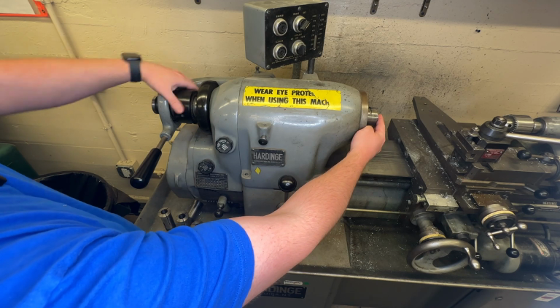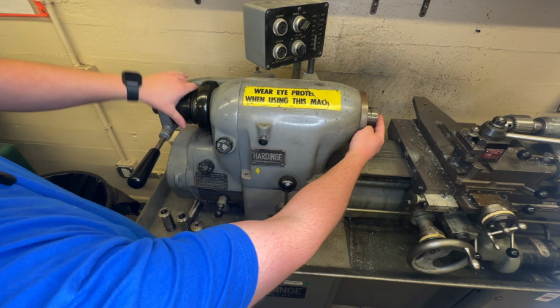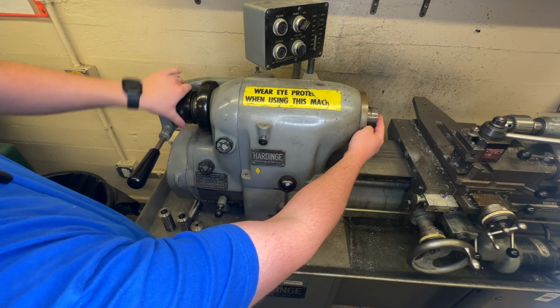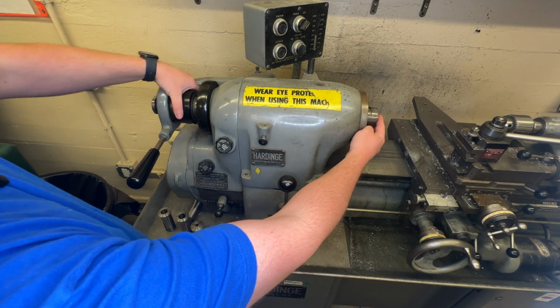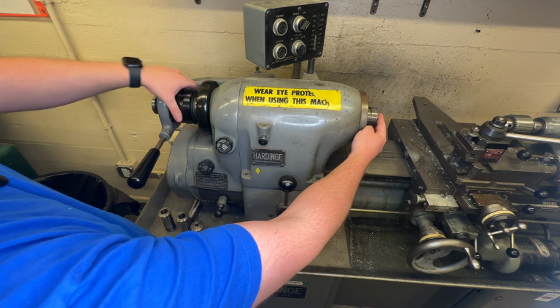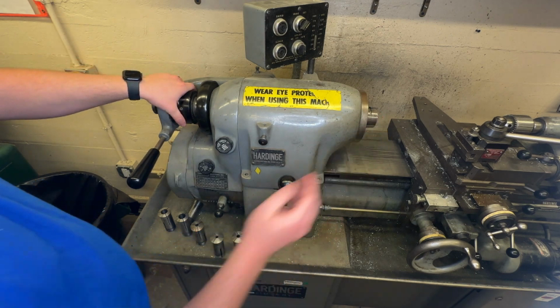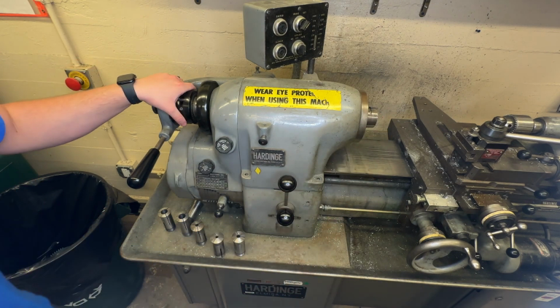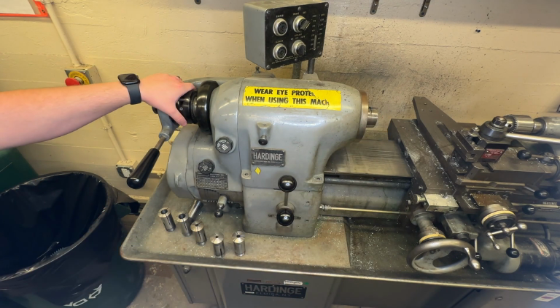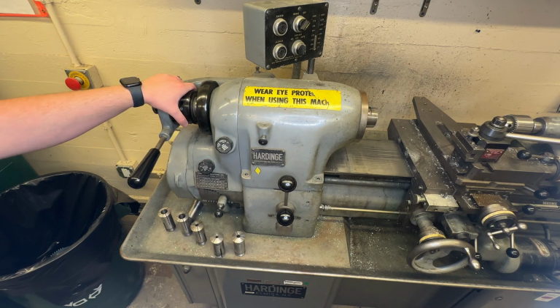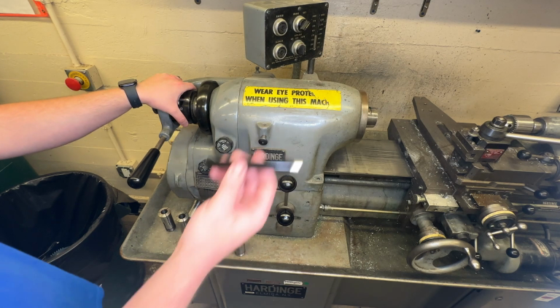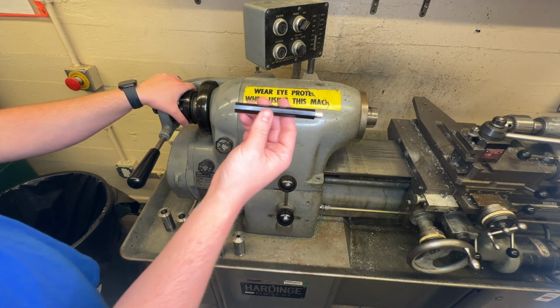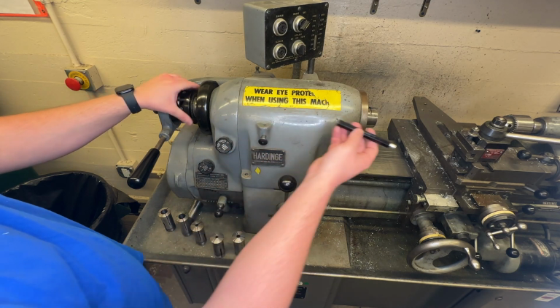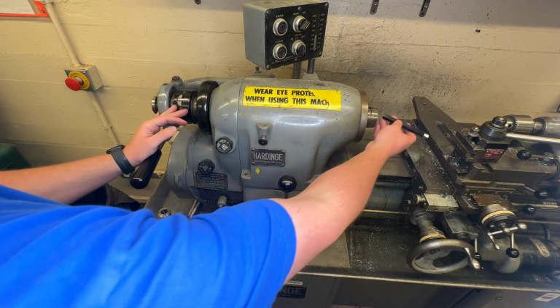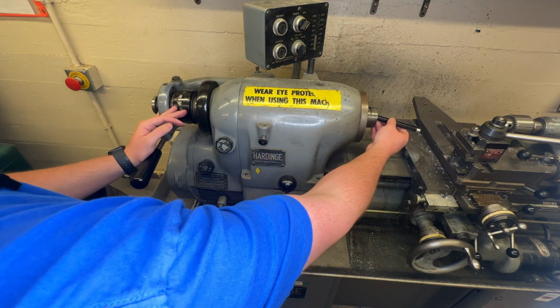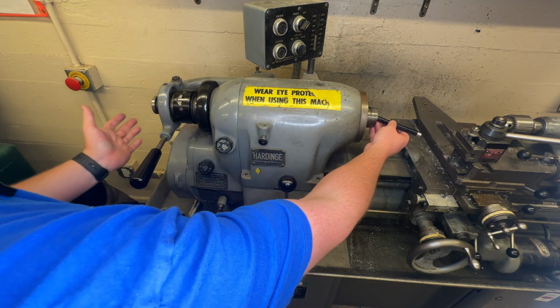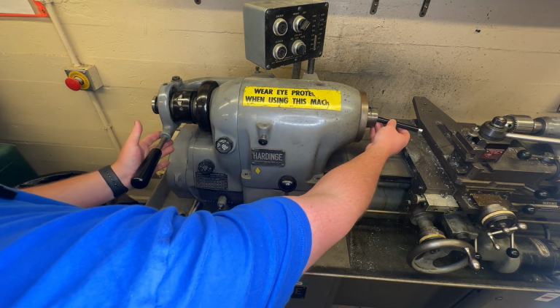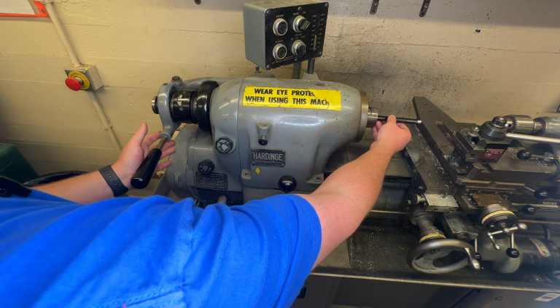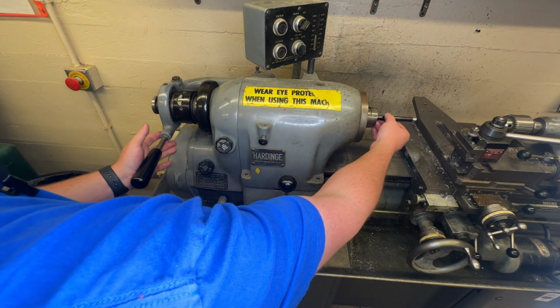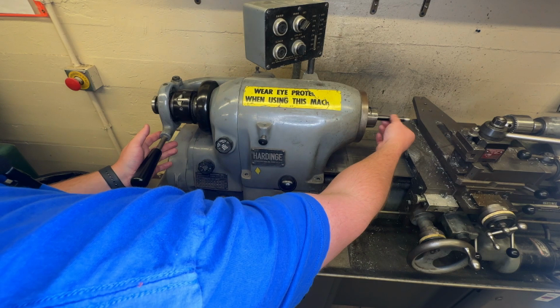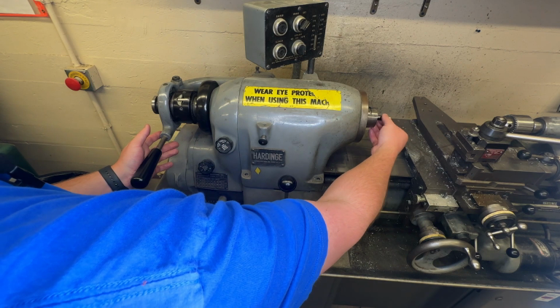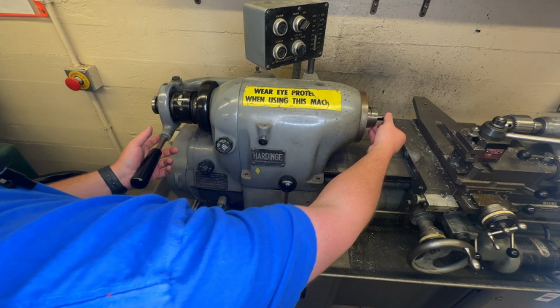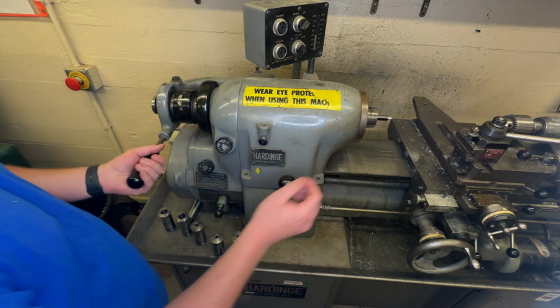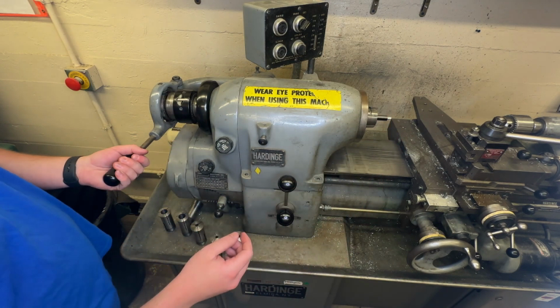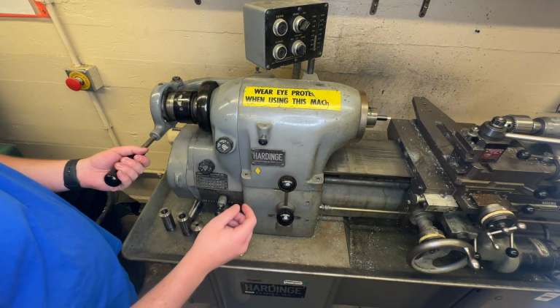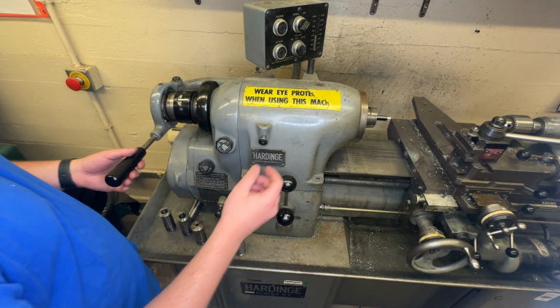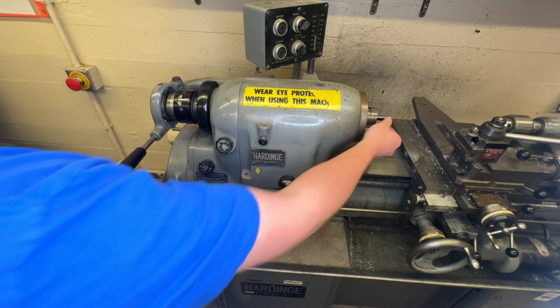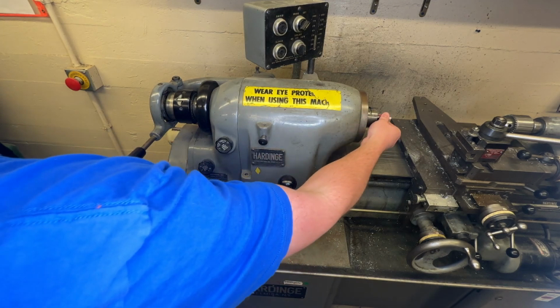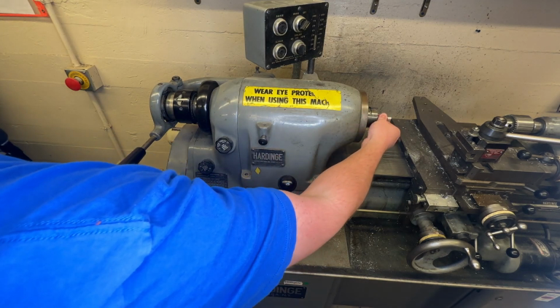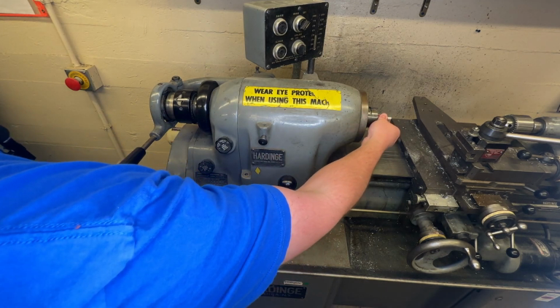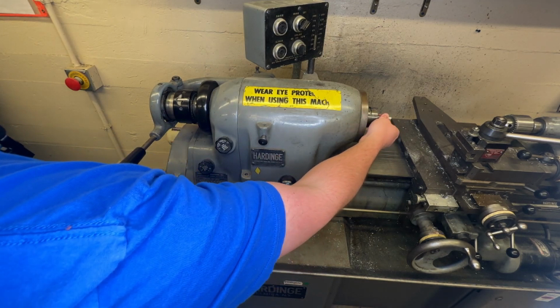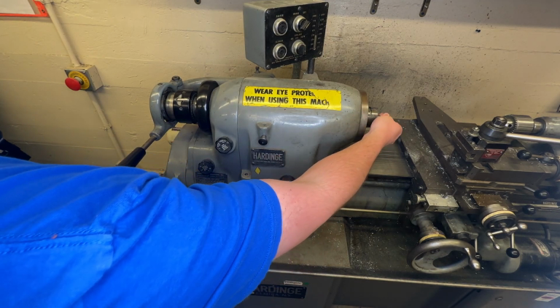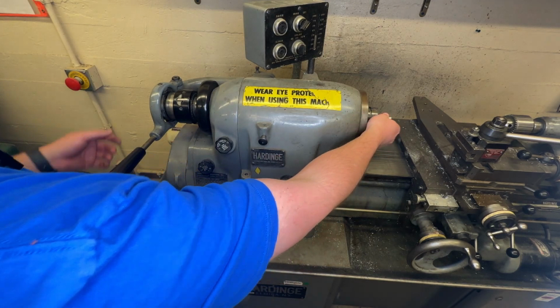I'm going to do it until it's a little bit tight, and then get a piece of my material and make sure that when it's loose, I can fit the part in. And when I pull it tight and it sticks, it holds my part nice and tight, and that's good.